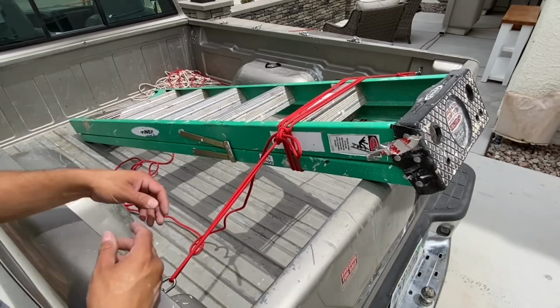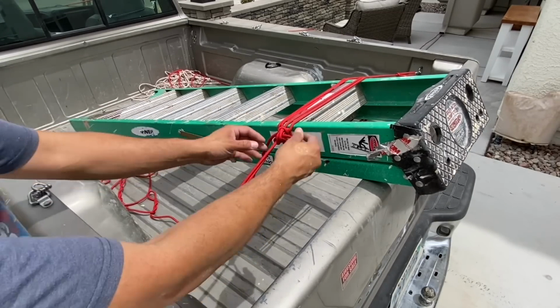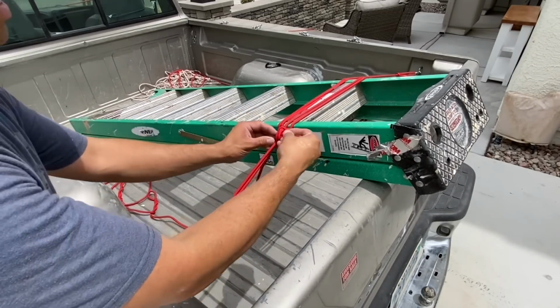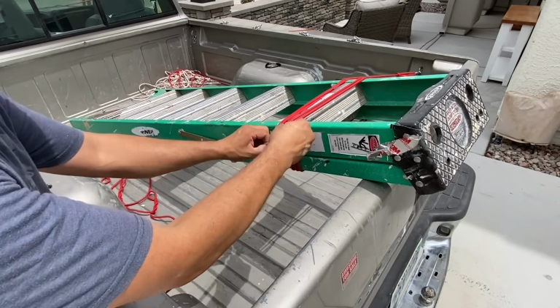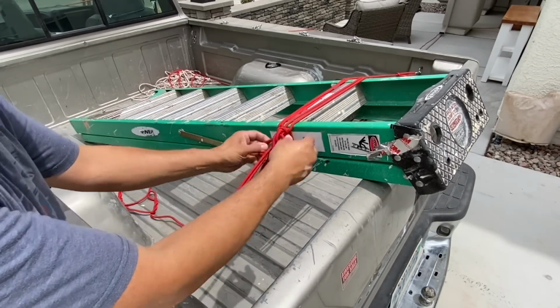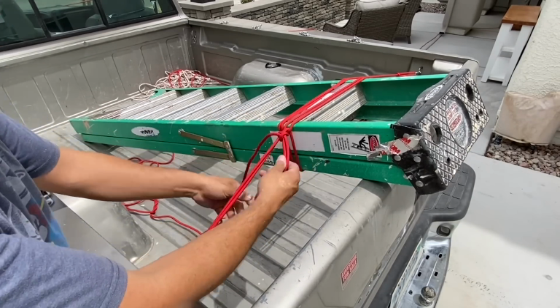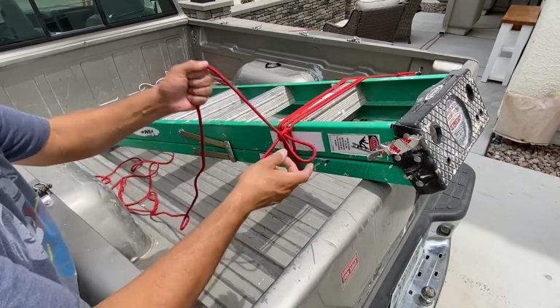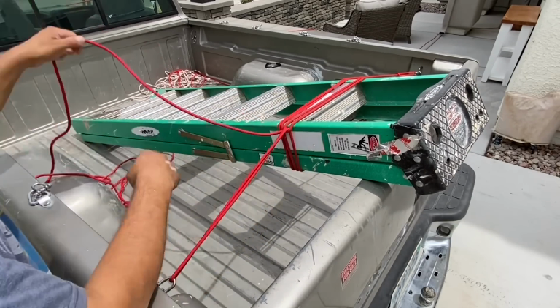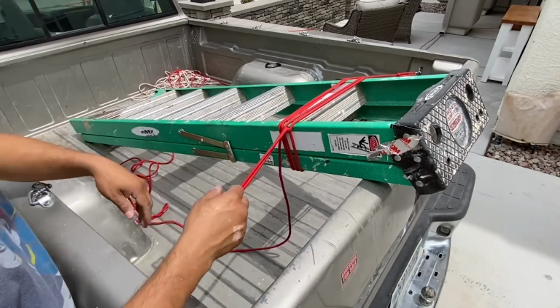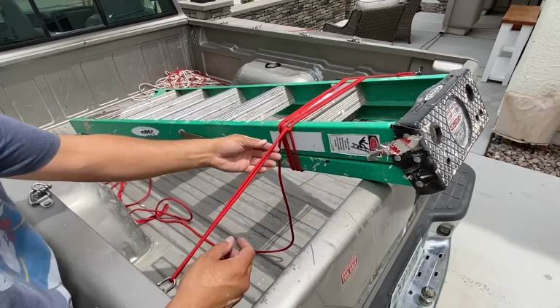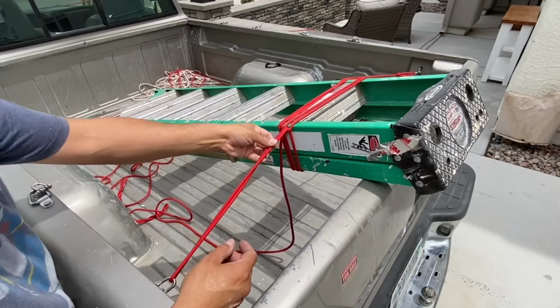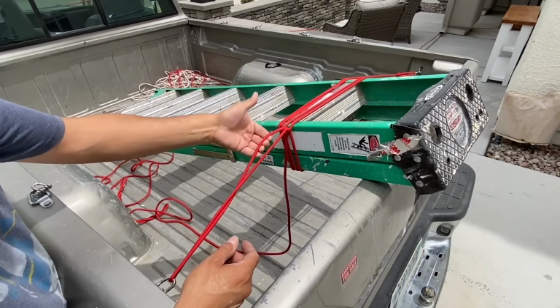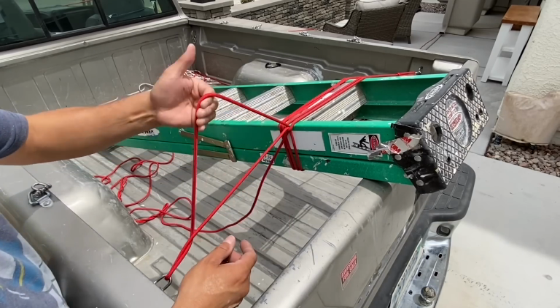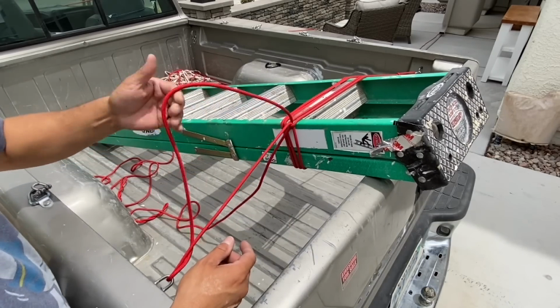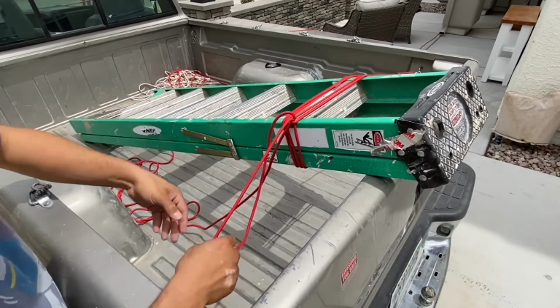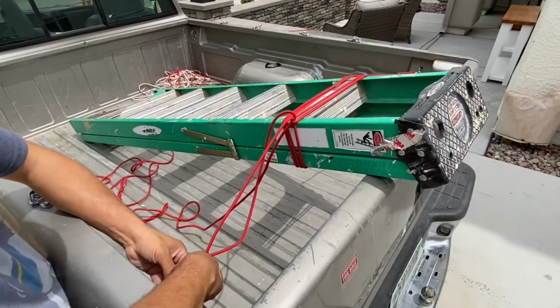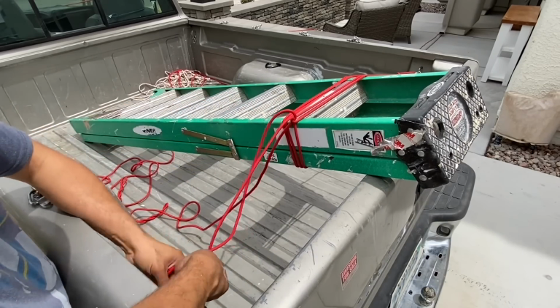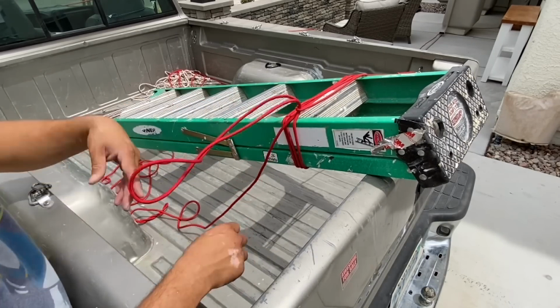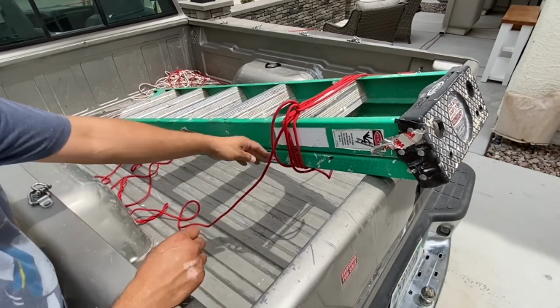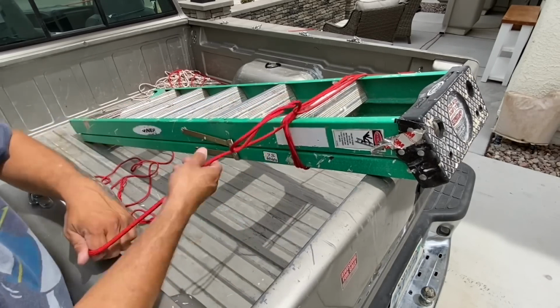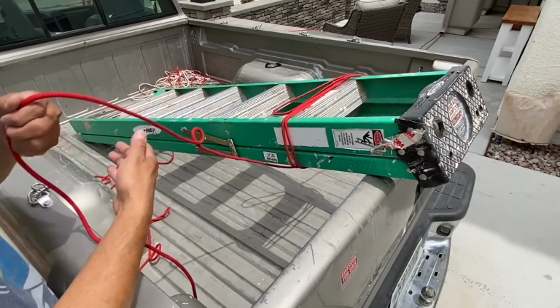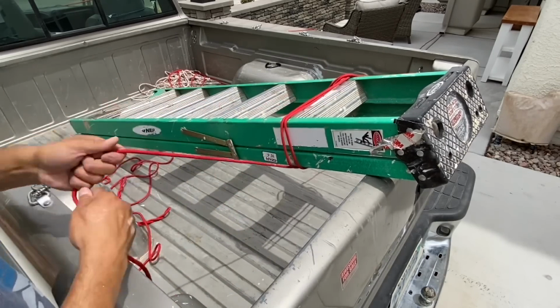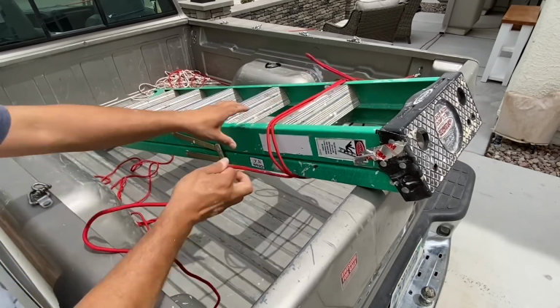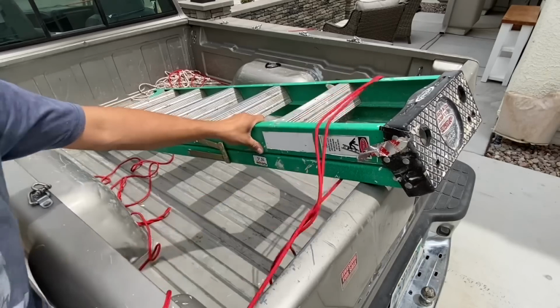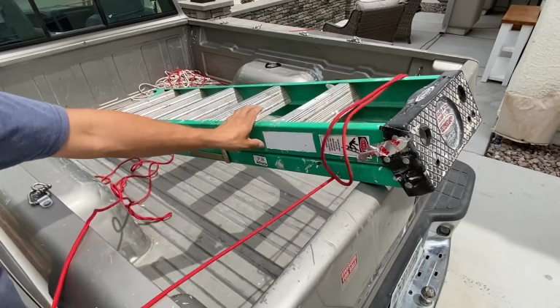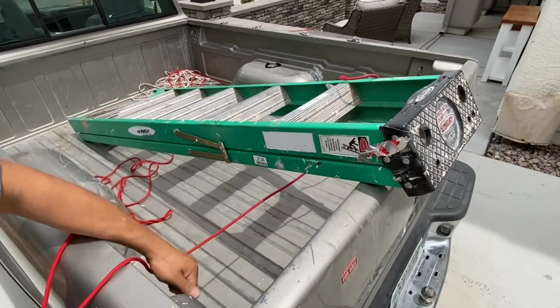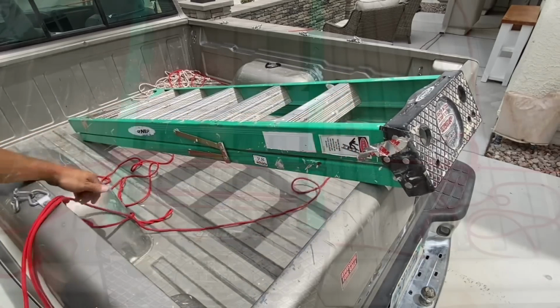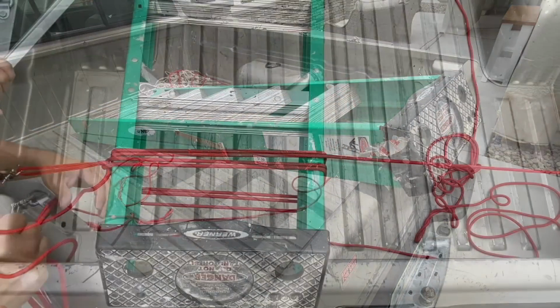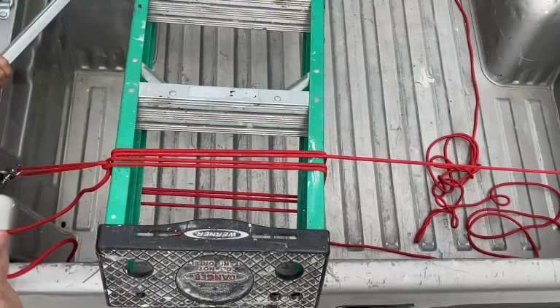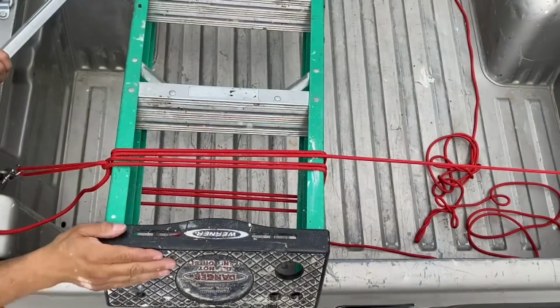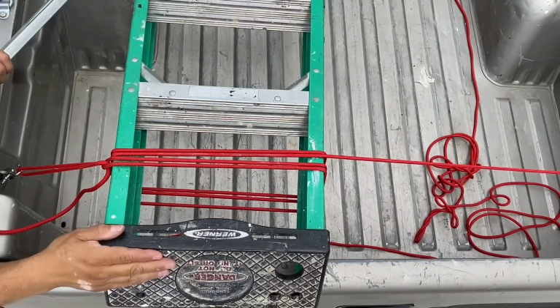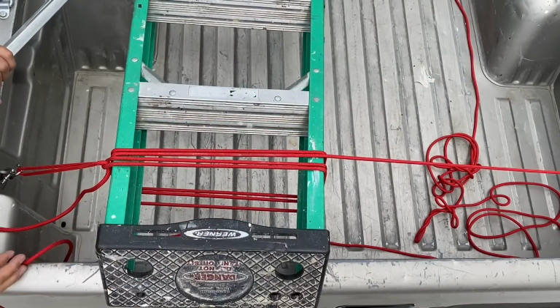To undo this rig, I'm just going to pull out my half hitches, pull in some slack, undo my opposite anchor point — and there we go. My ladder's tied down and locked in.